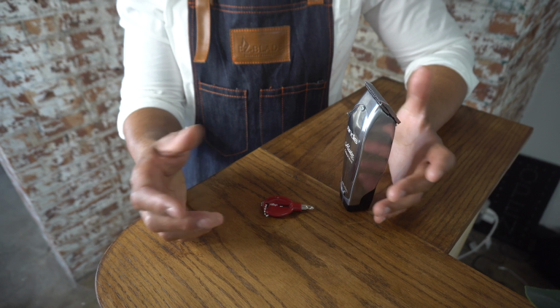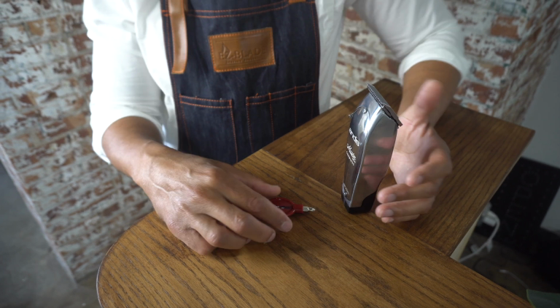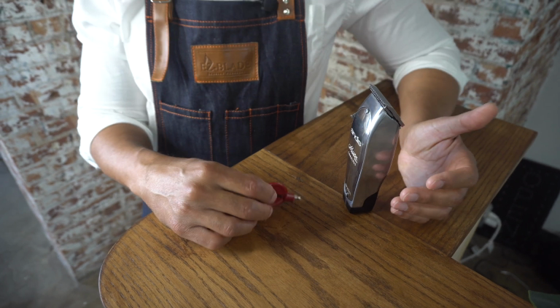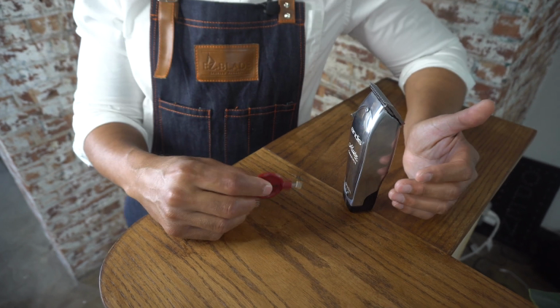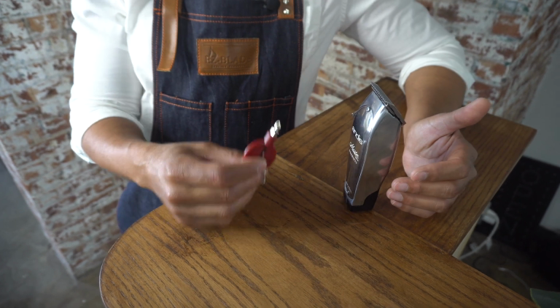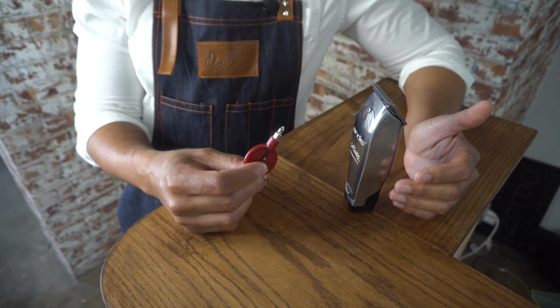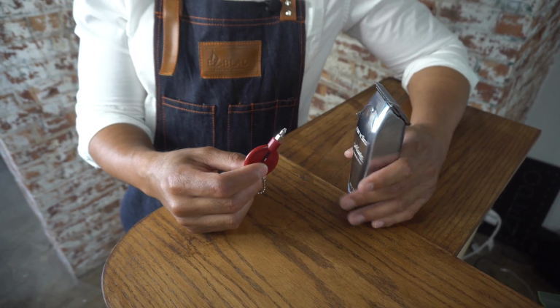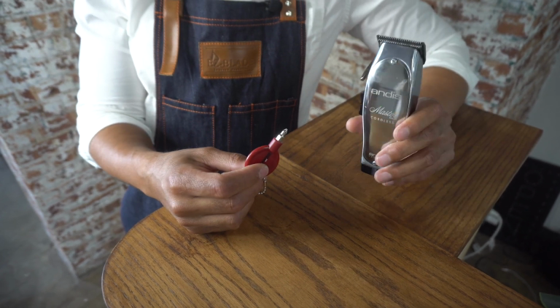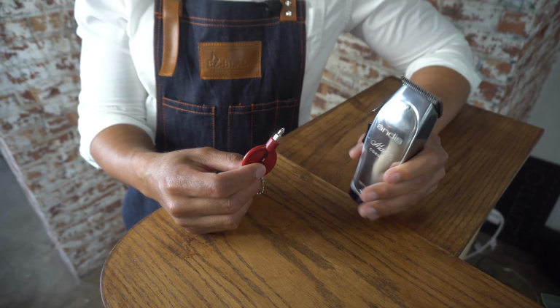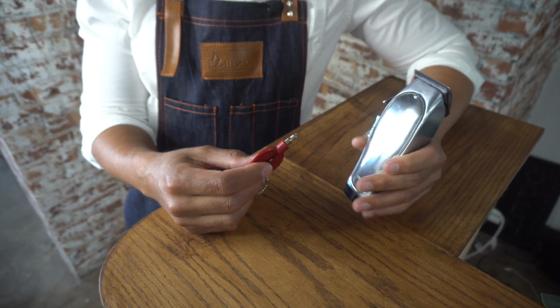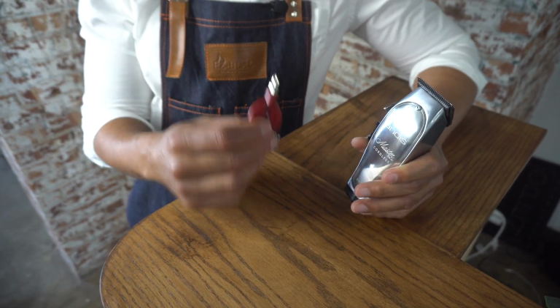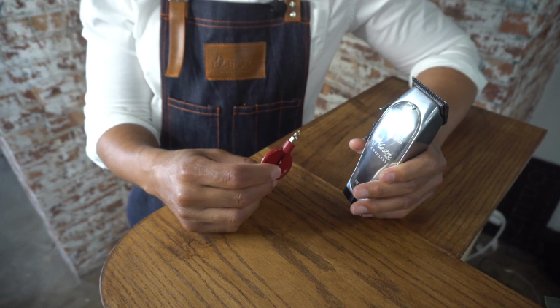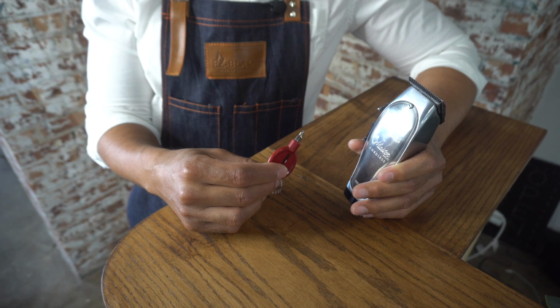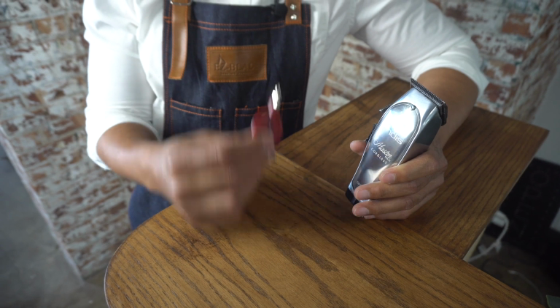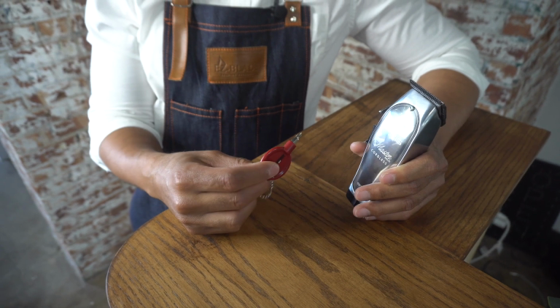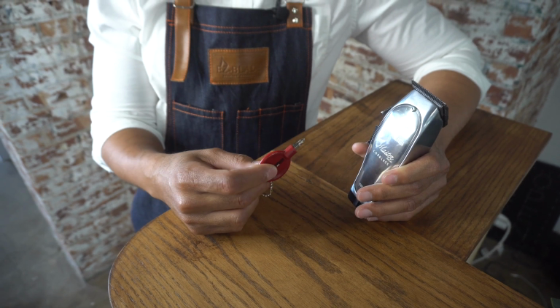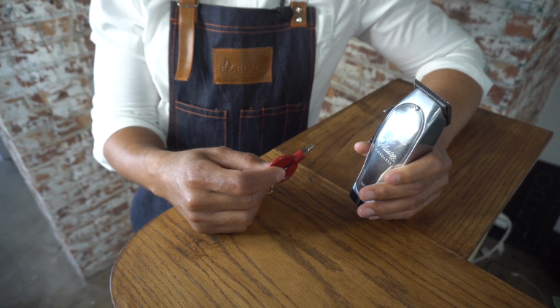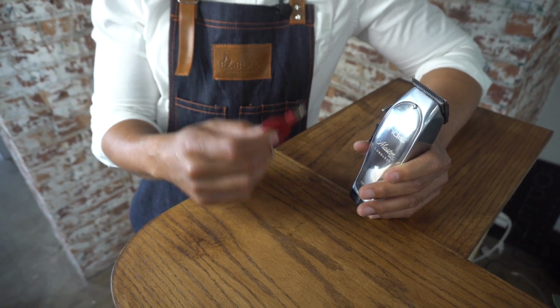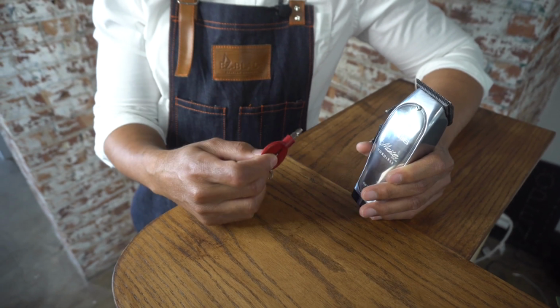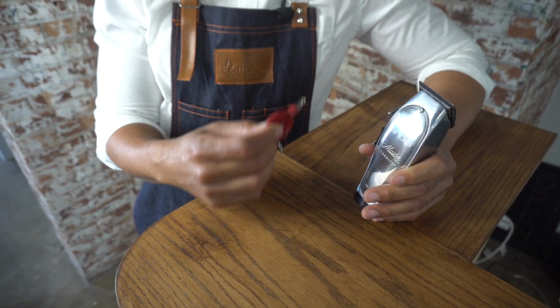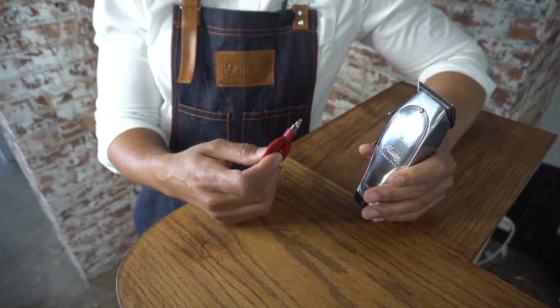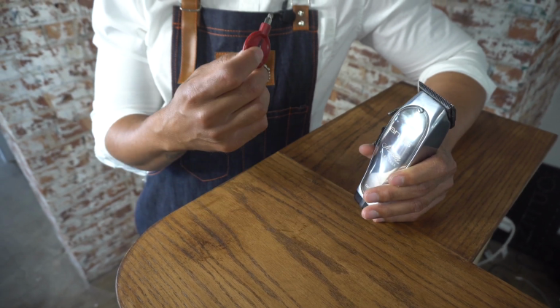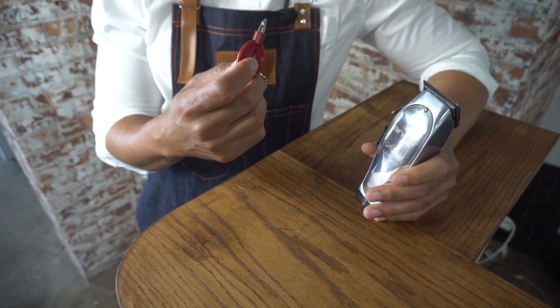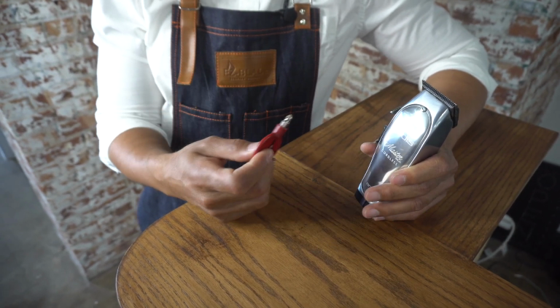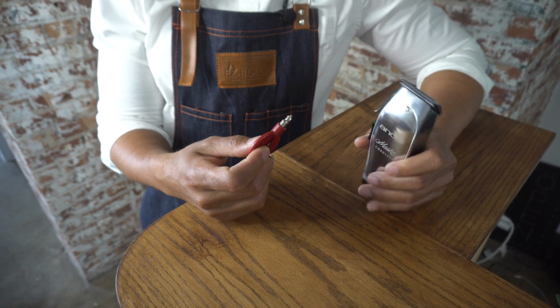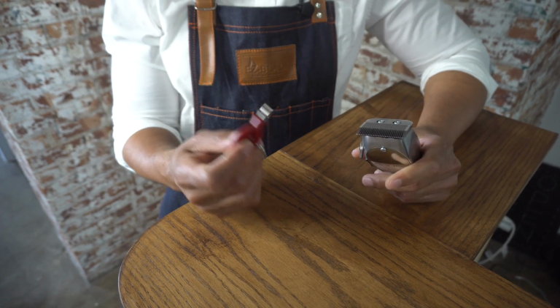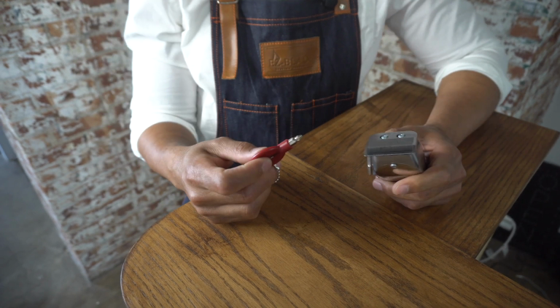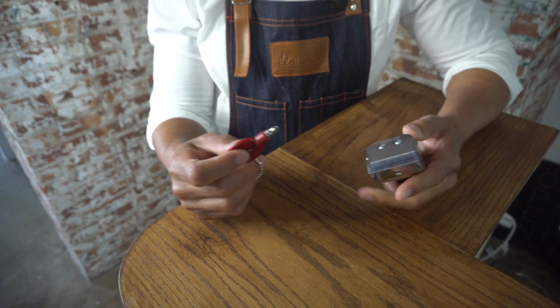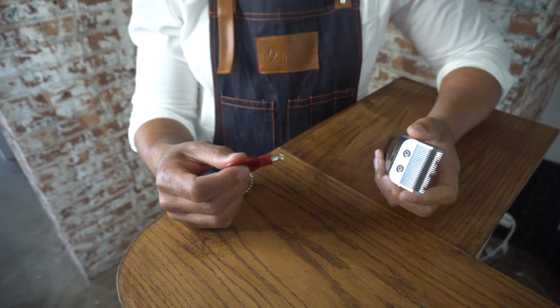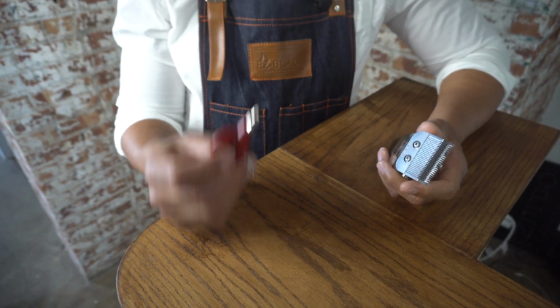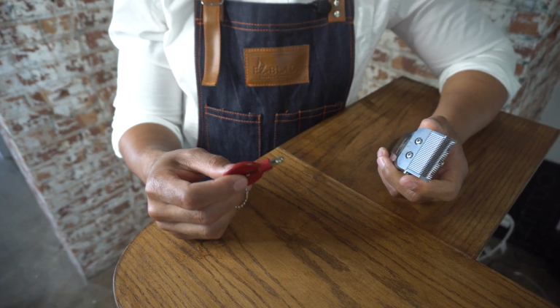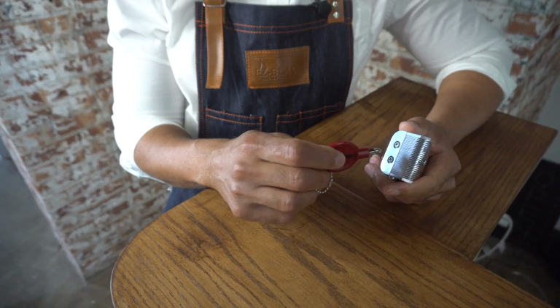All right guys, so all you're going to need today is a screwdriver and your Andis Master. You can use these same steps if you have an Andis cordless machine or if you have an Andis wired master machine — either way you're good.